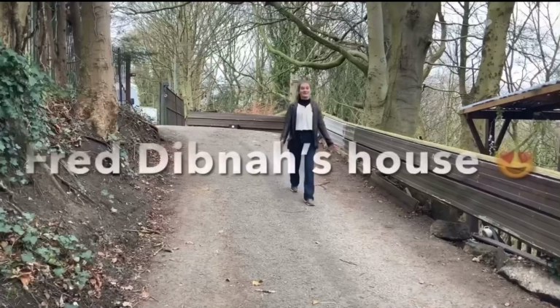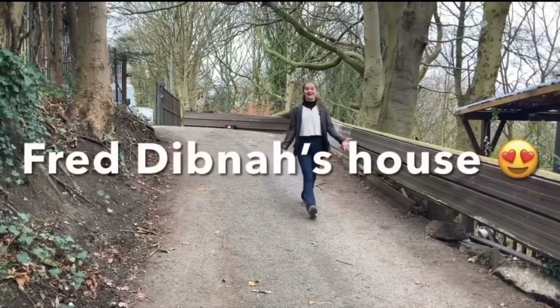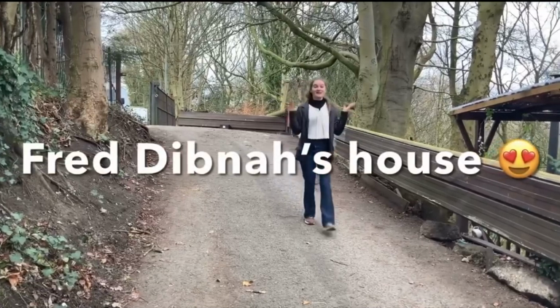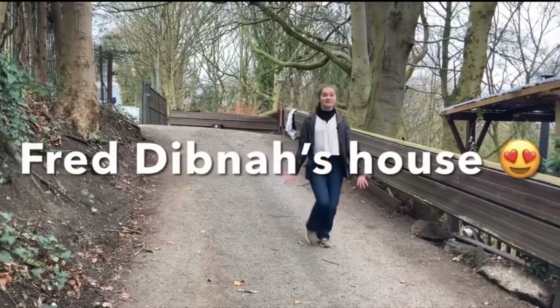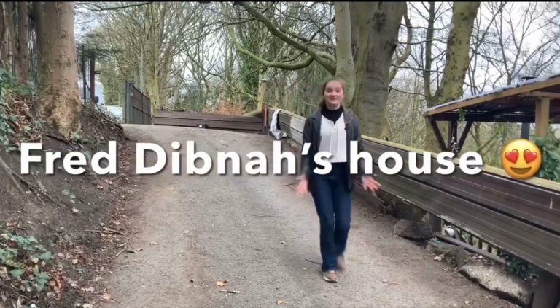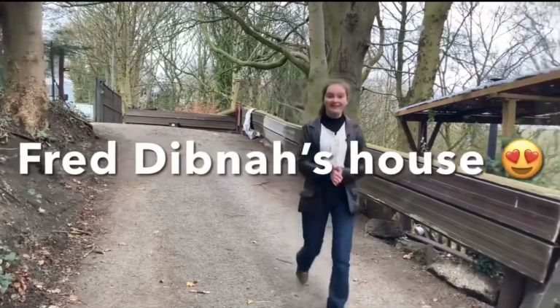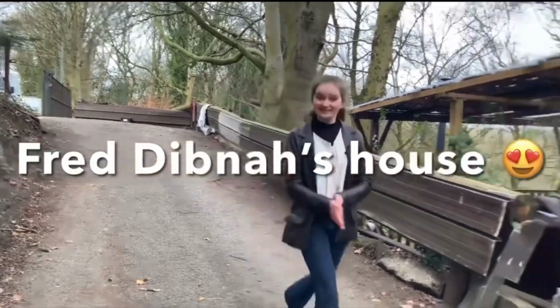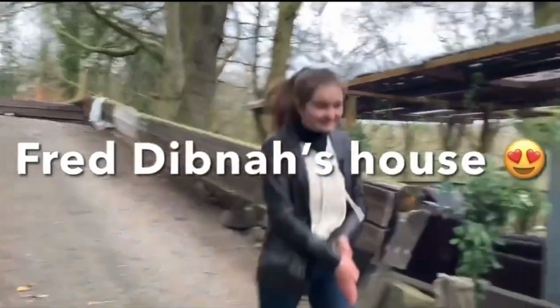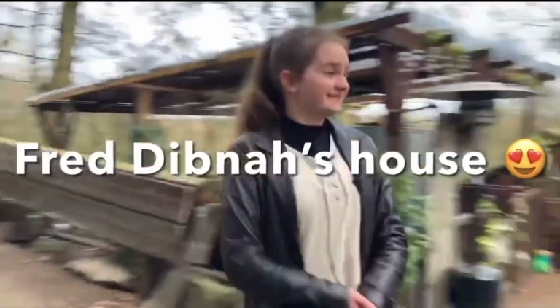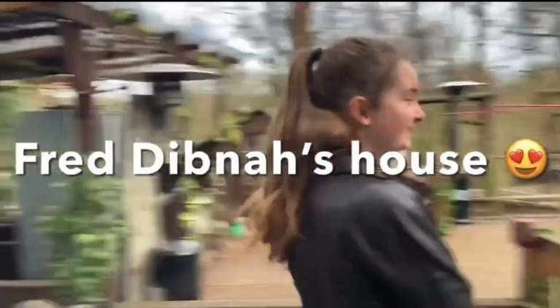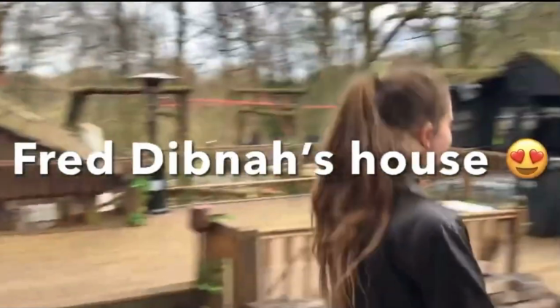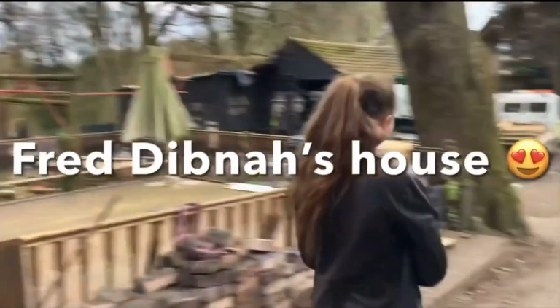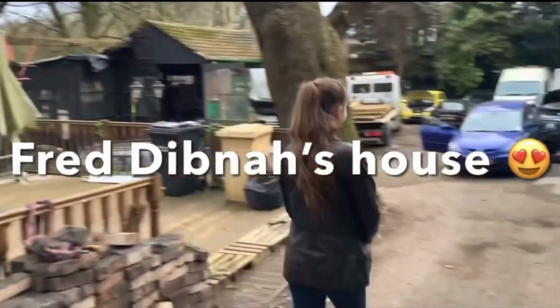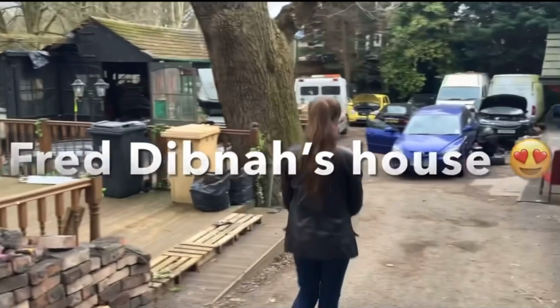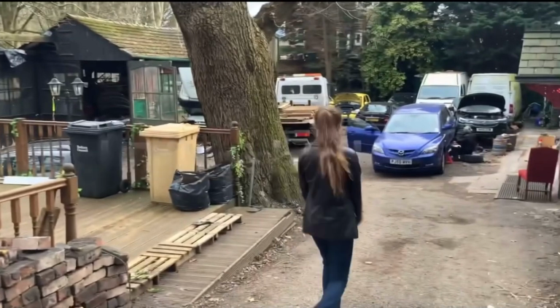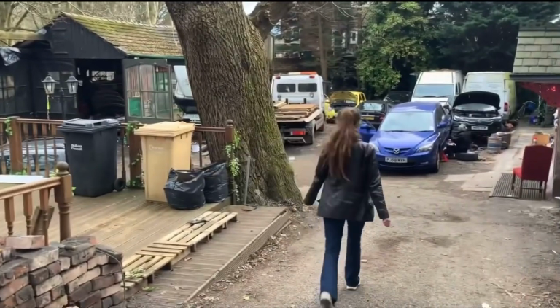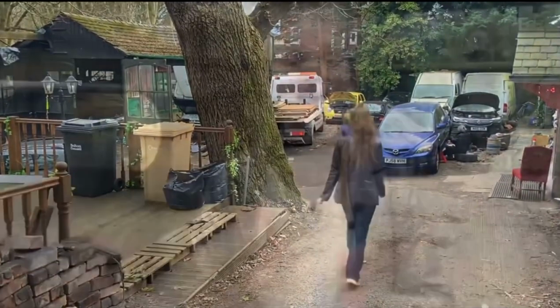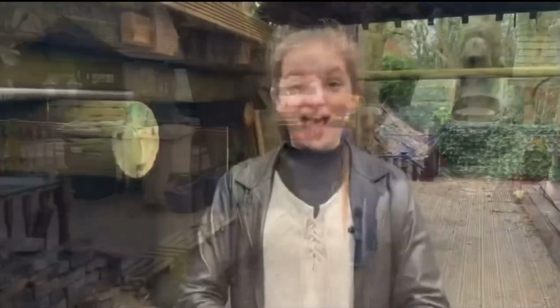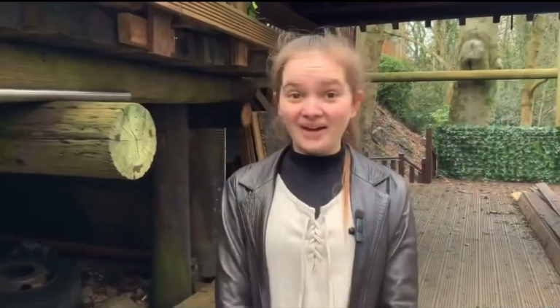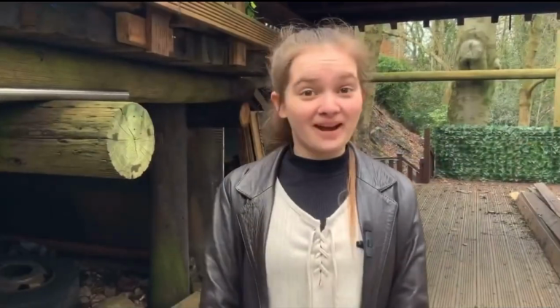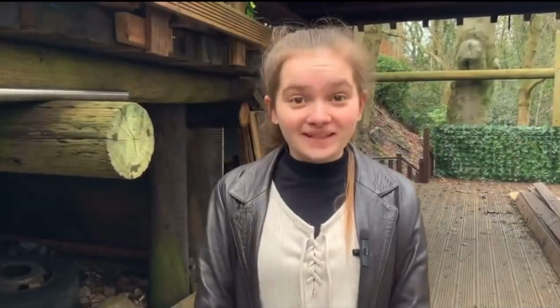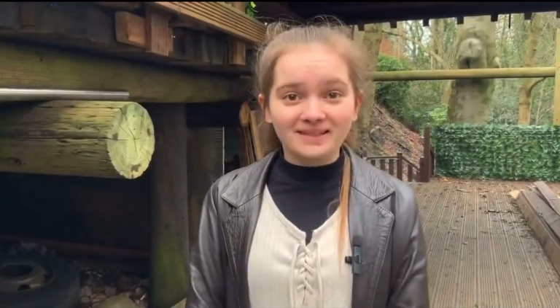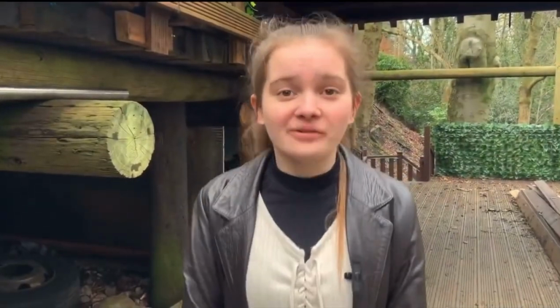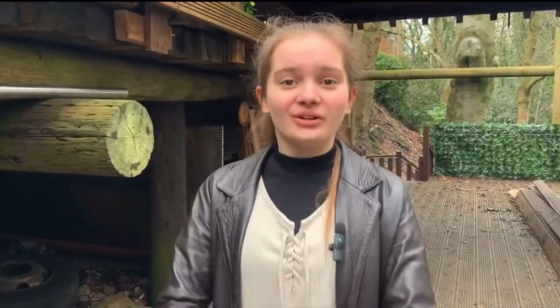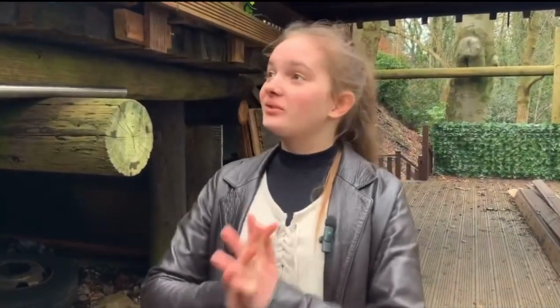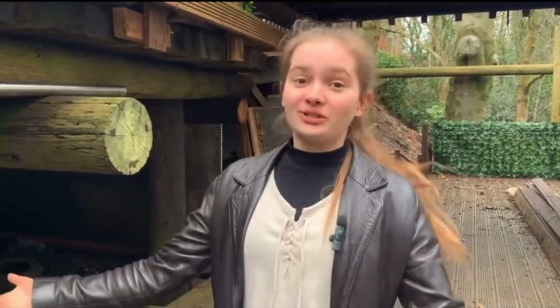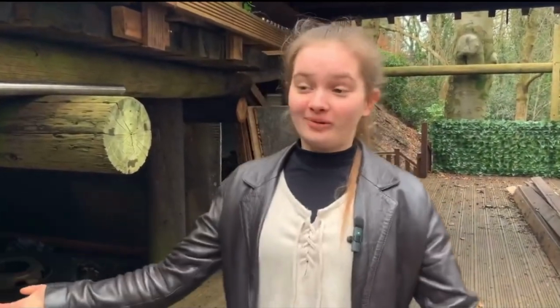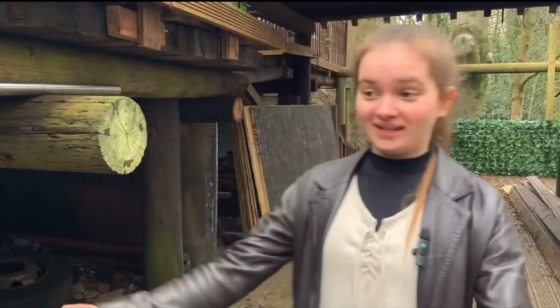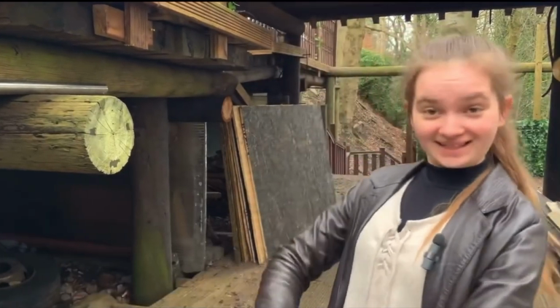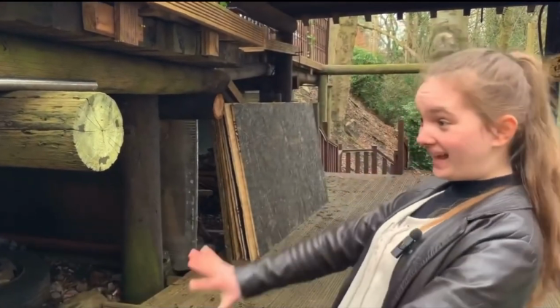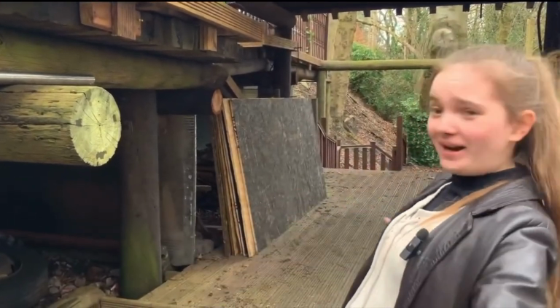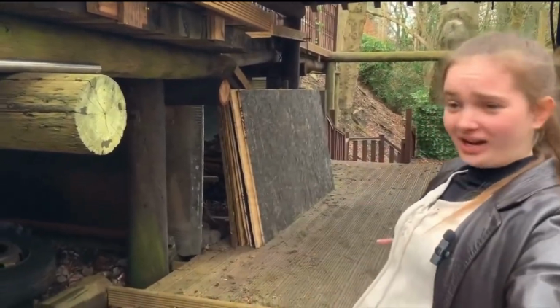I'm so excited, I'm going to Fred Dibnah's house. Hello, we are at Fred Dibnah's house, and somebody just bought it, and this is the mine shaft.